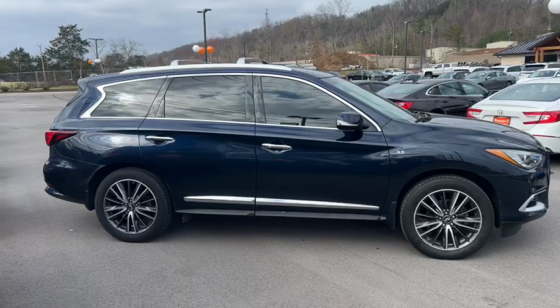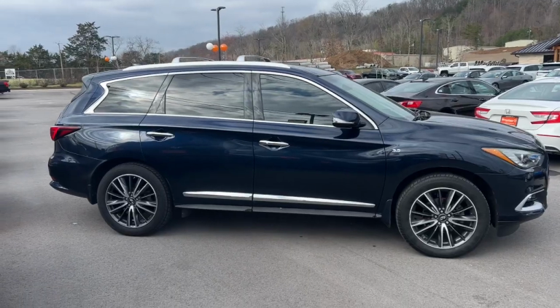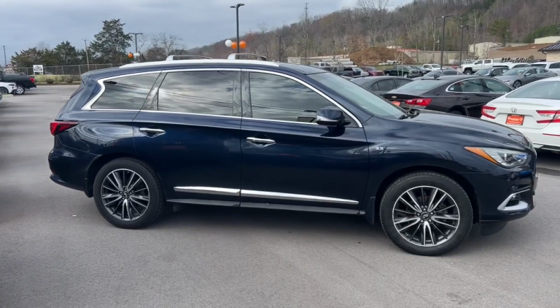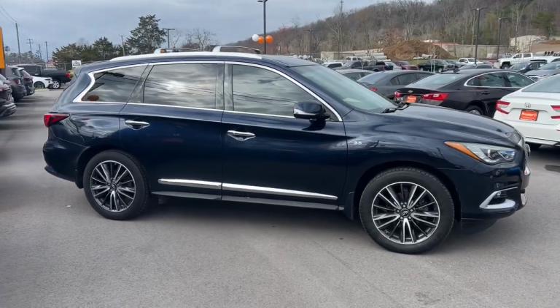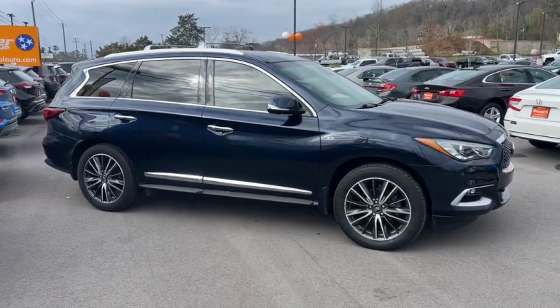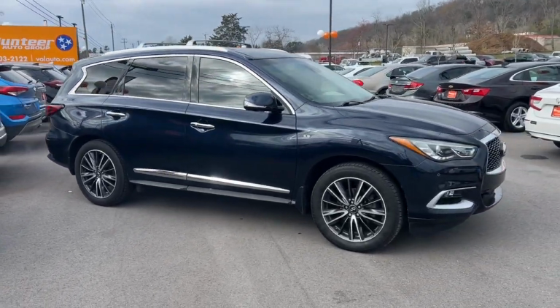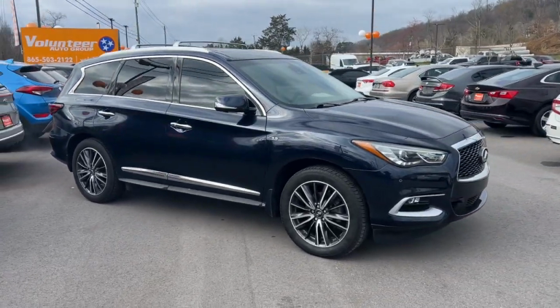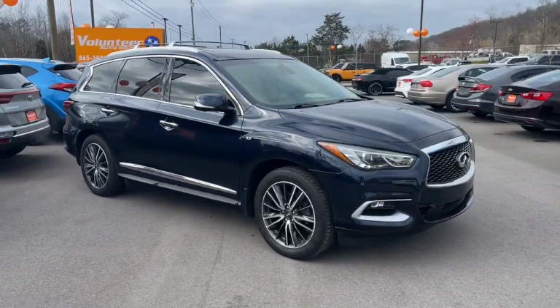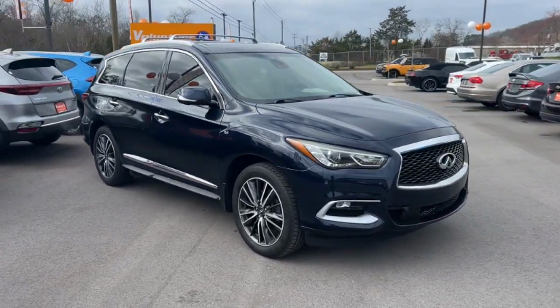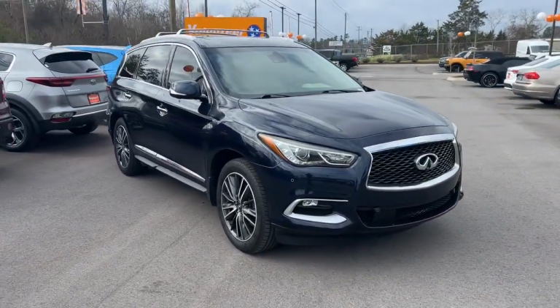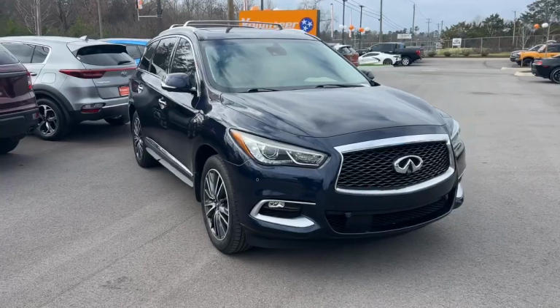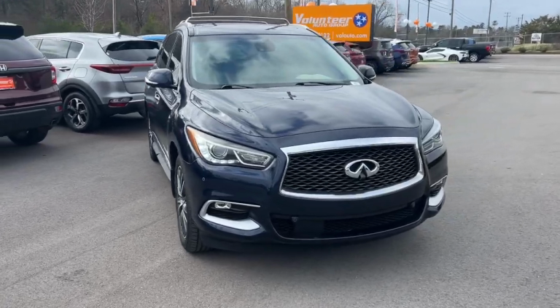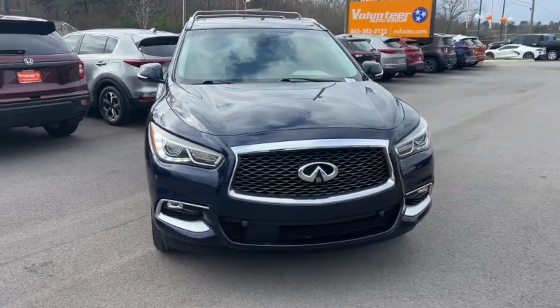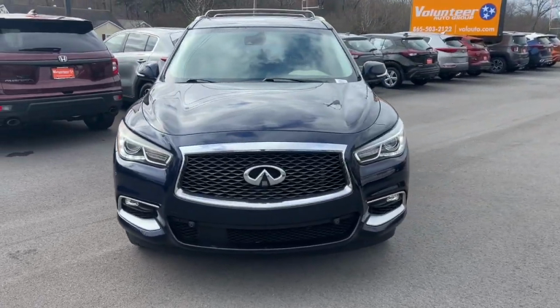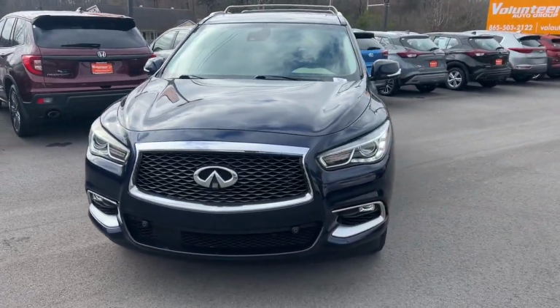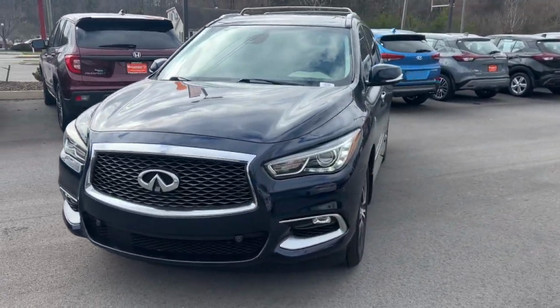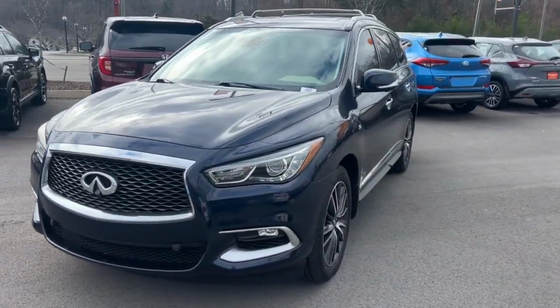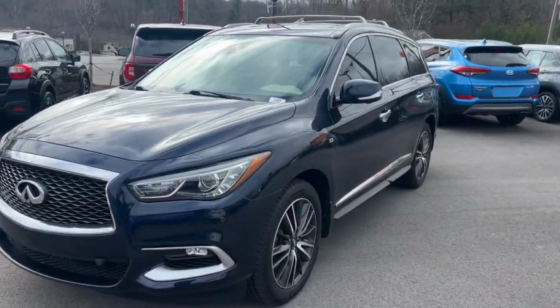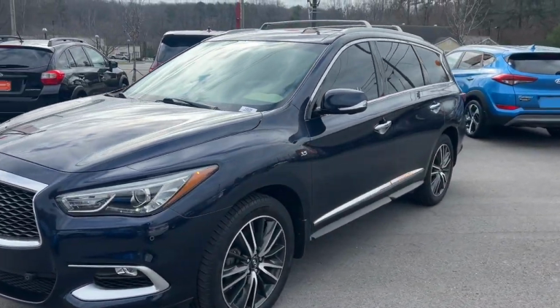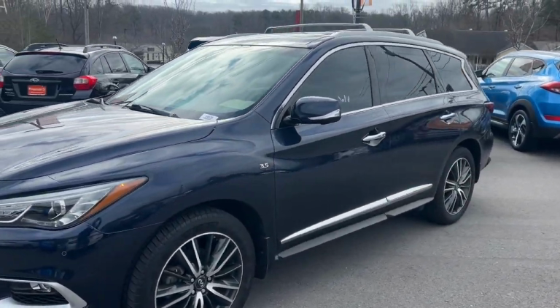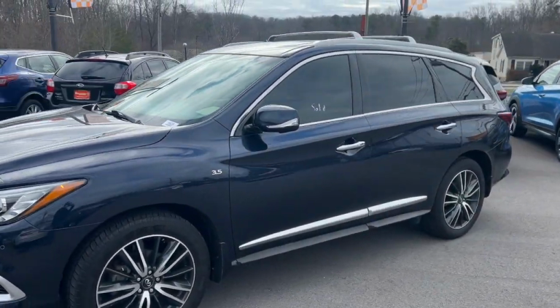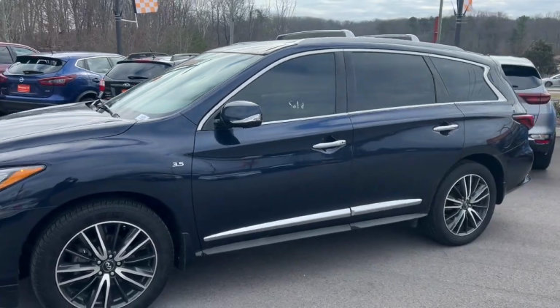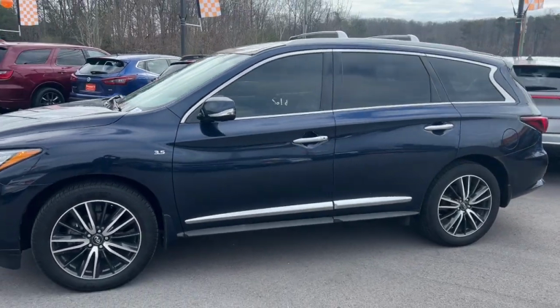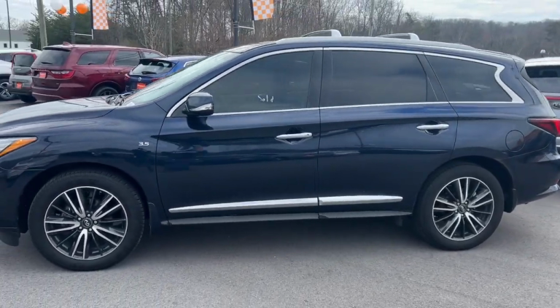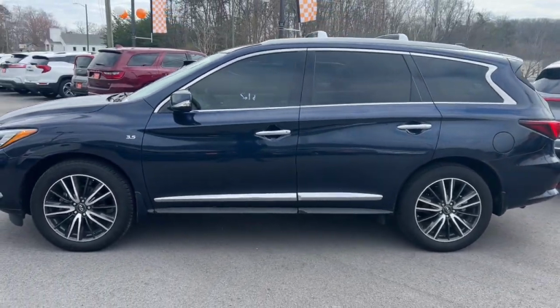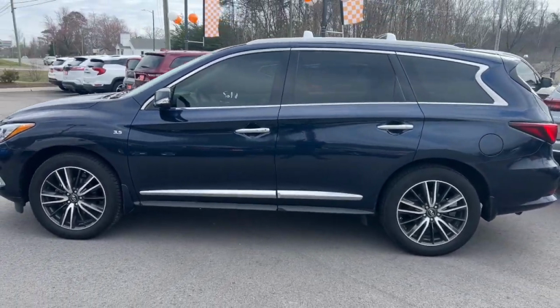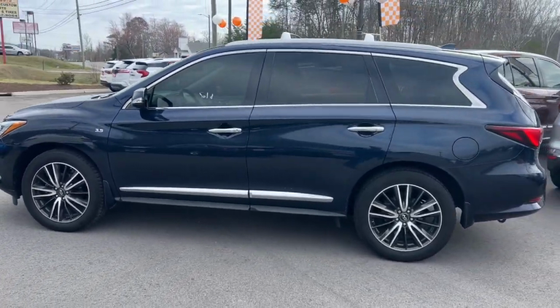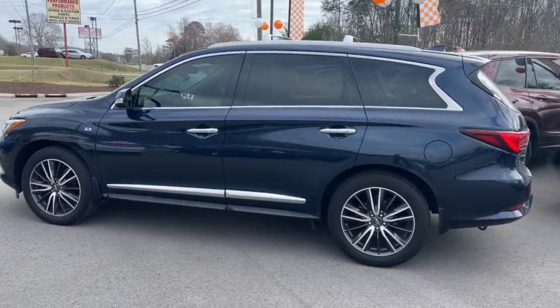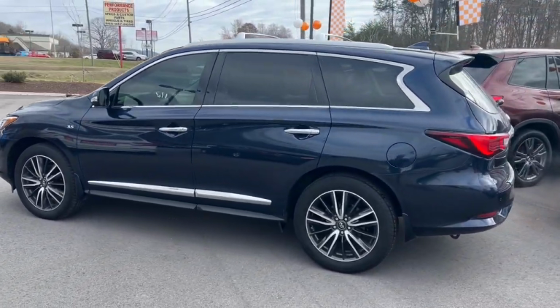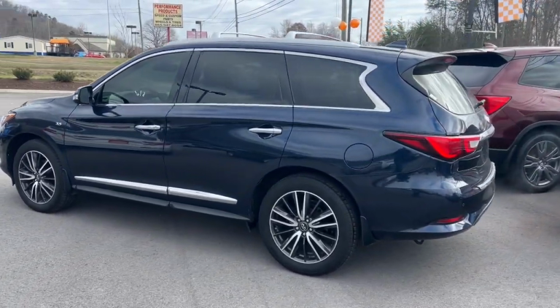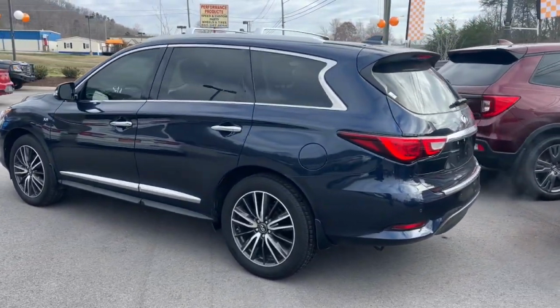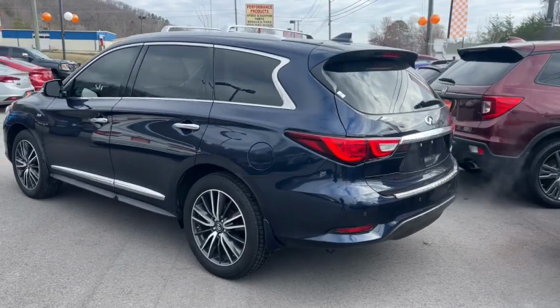Your next car could be the 2016 Infiniti QX60. This vehicle is an outstanding buy with fewer than 110,000 miles on the odometer. Here's a premium SUV that was designed with your family's comfort in mind.